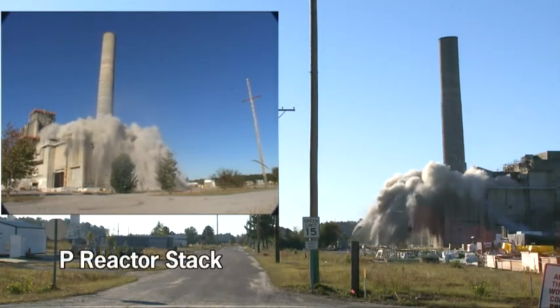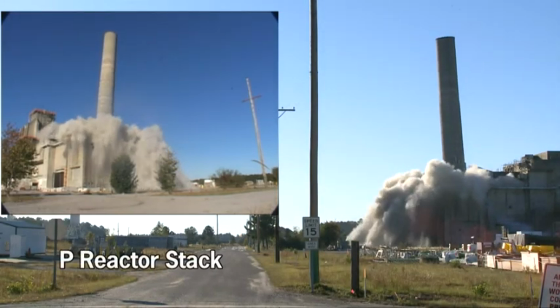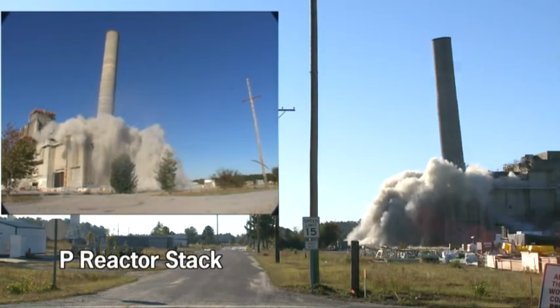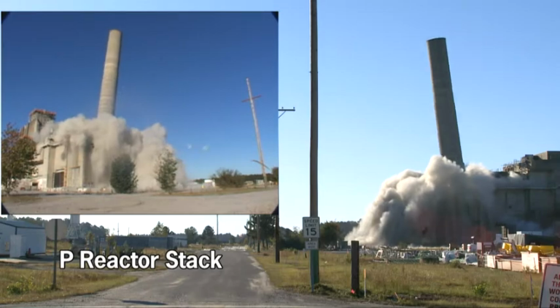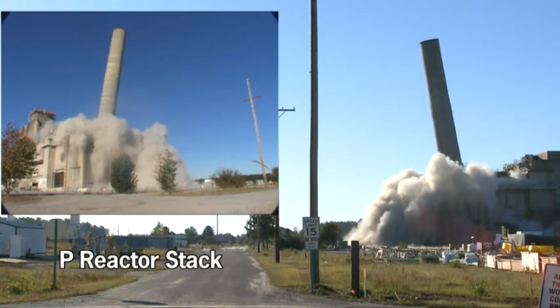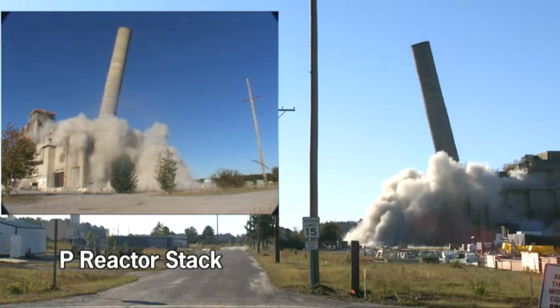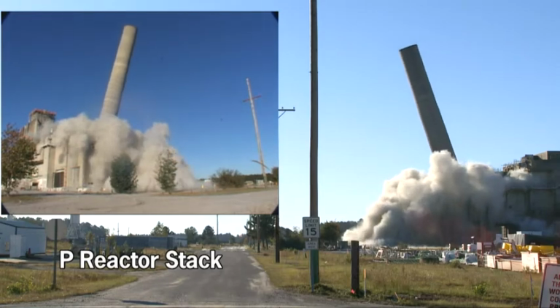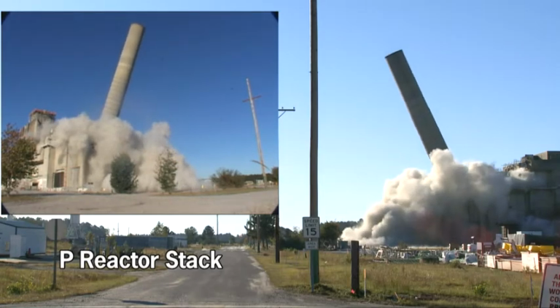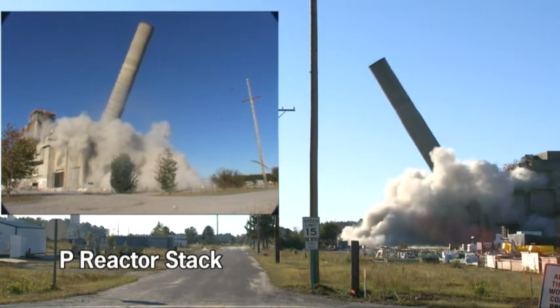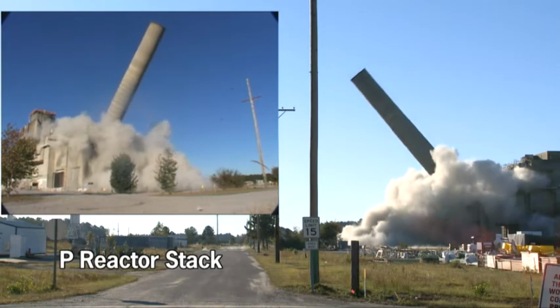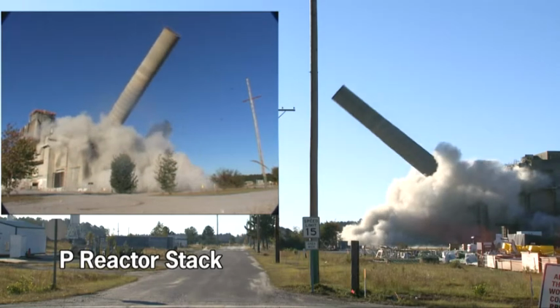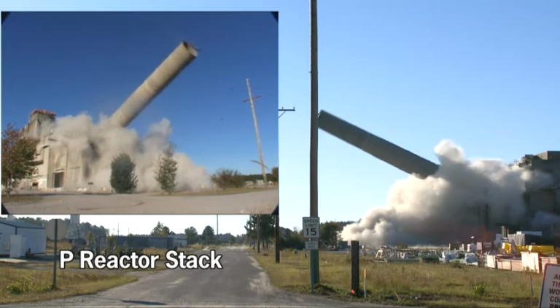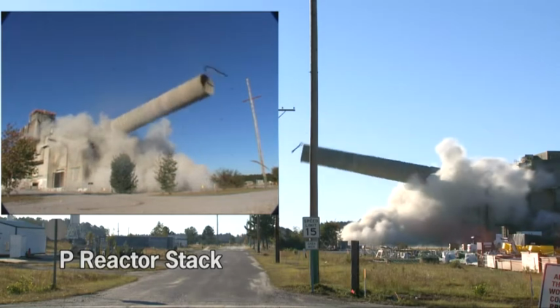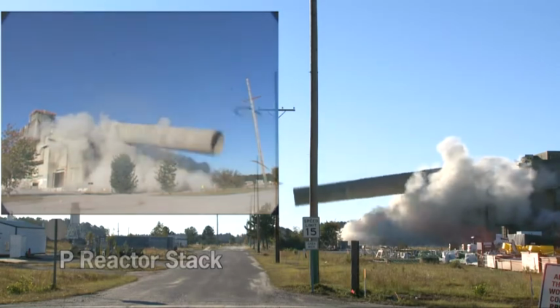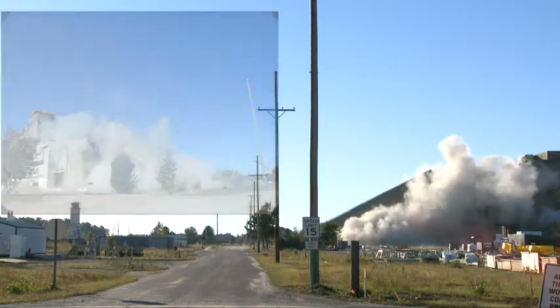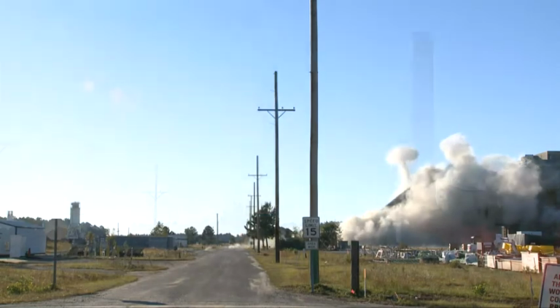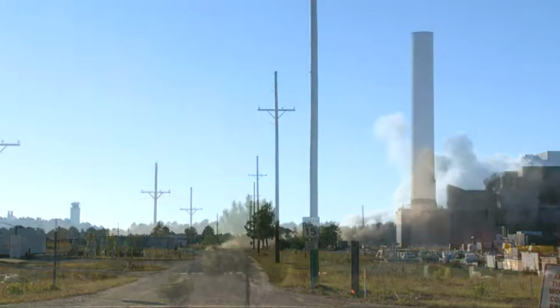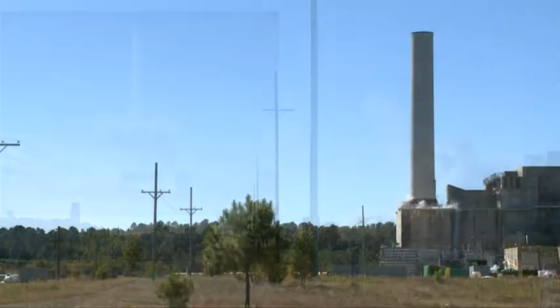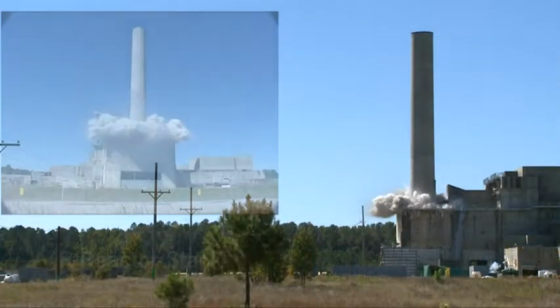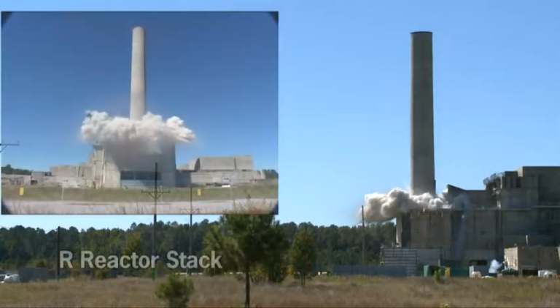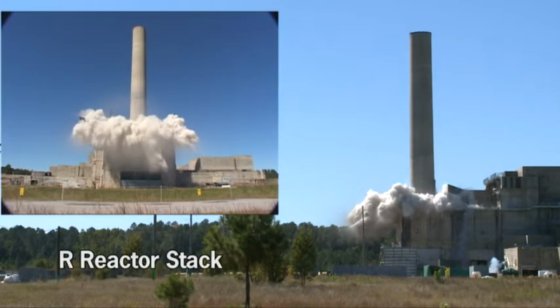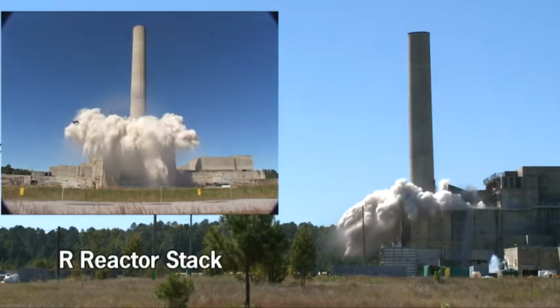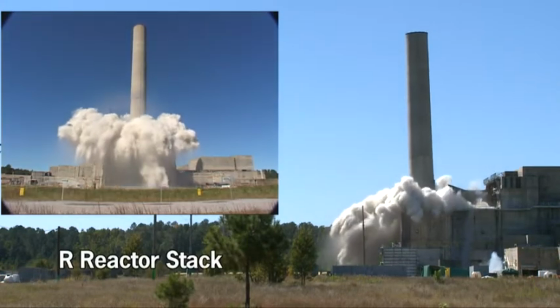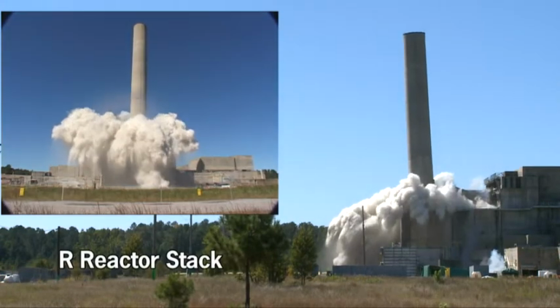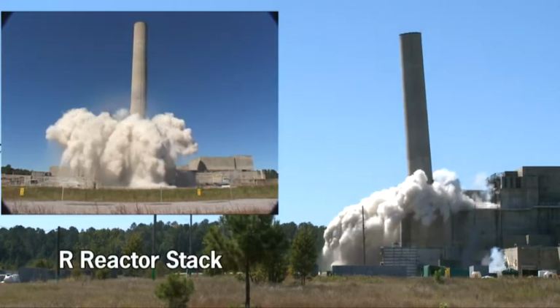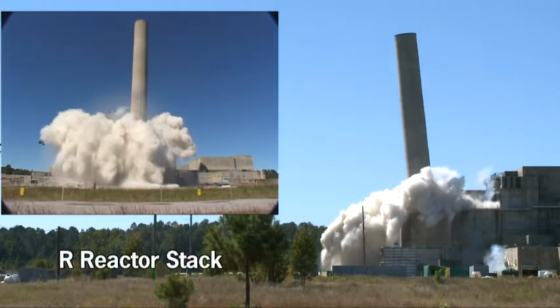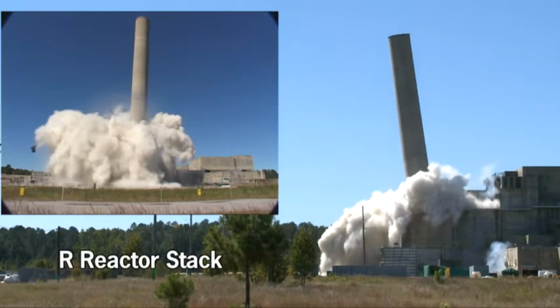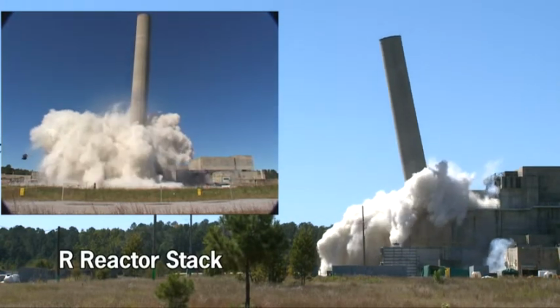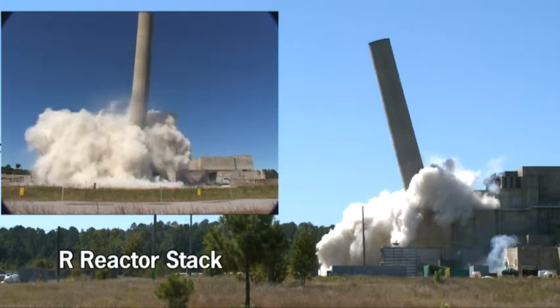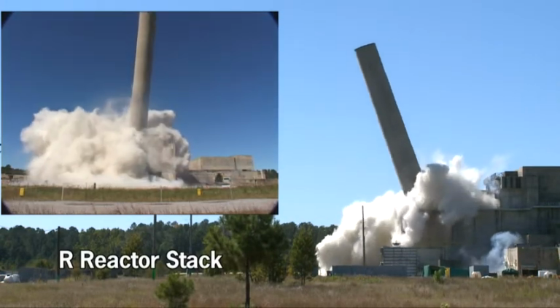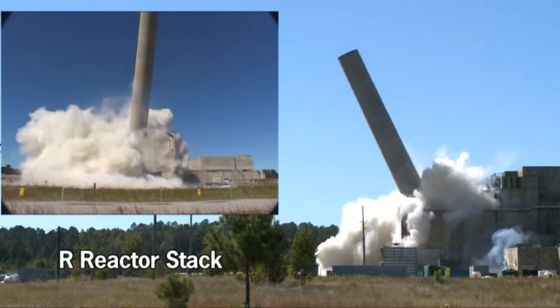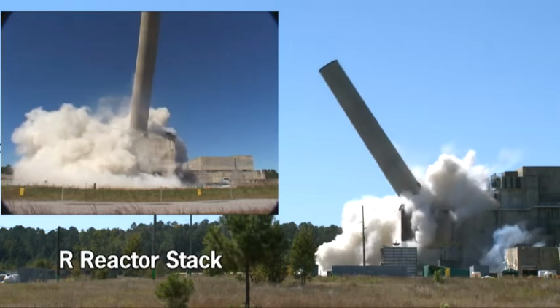Two 145-foot-tall exhaust stacks from the P&R reactors at the site were brought down by a demolition subcontractor hired to demolish the 700-ton stacks safely and accurately.